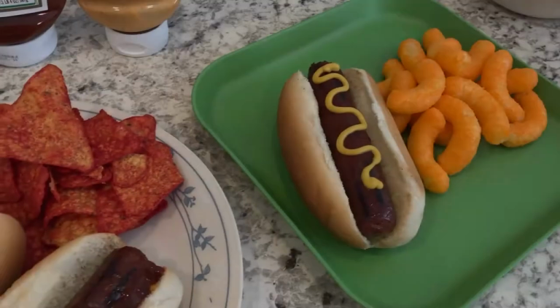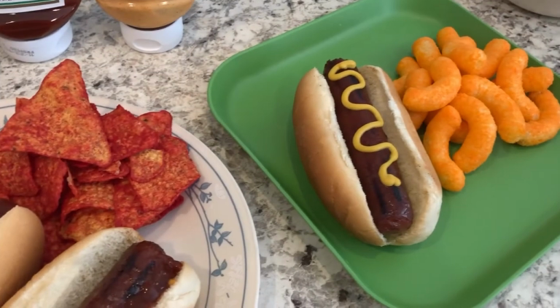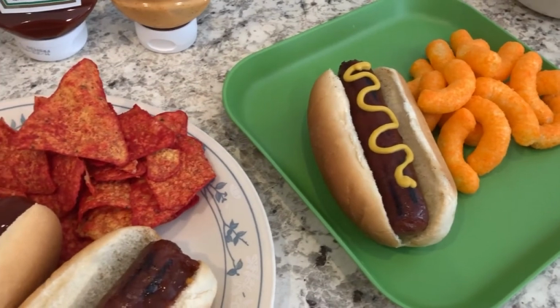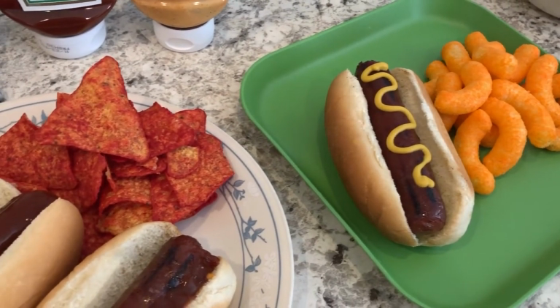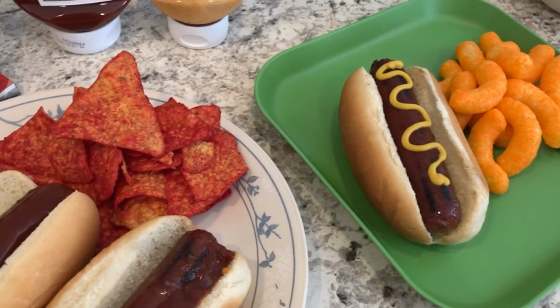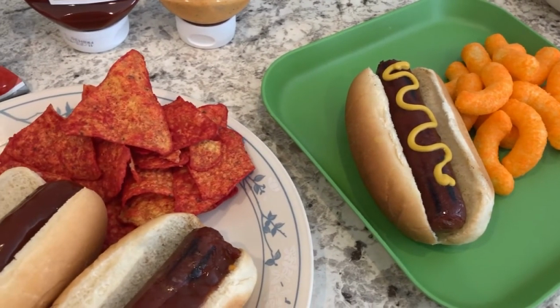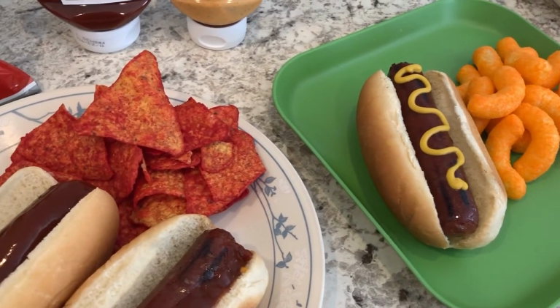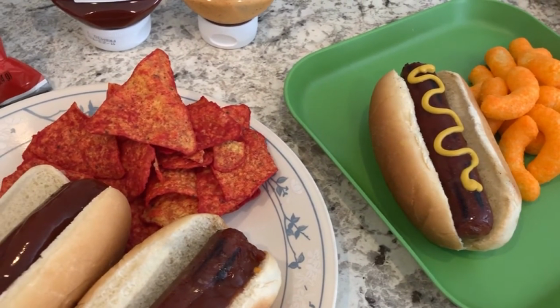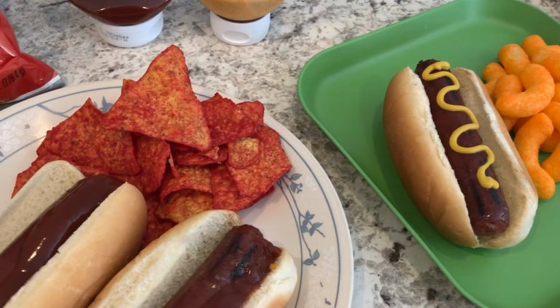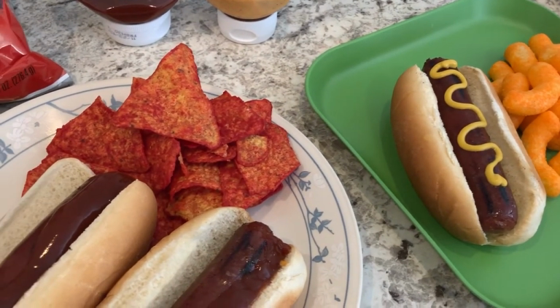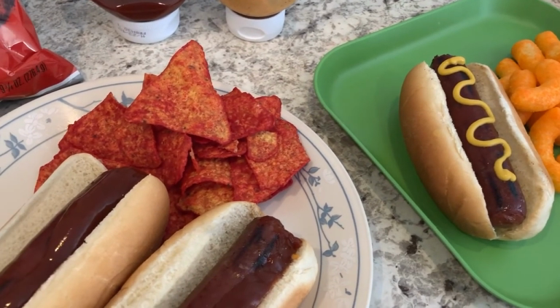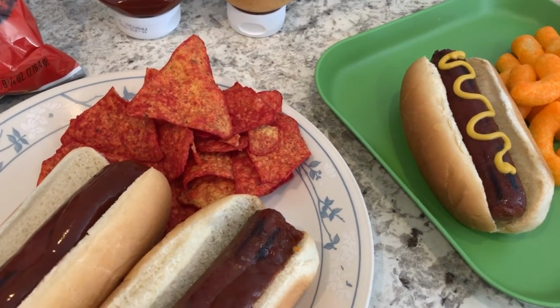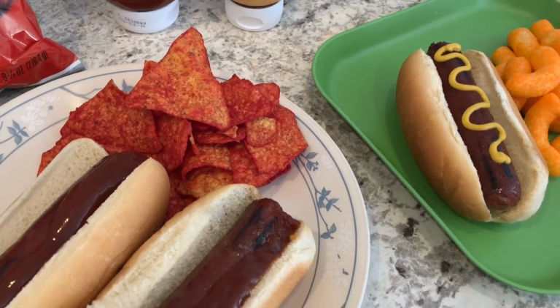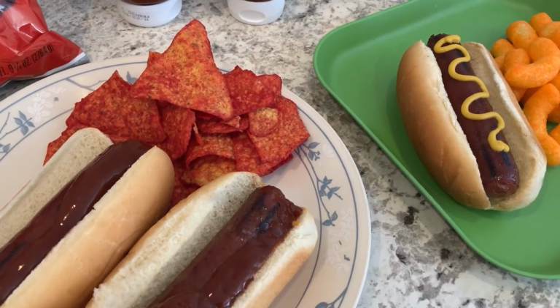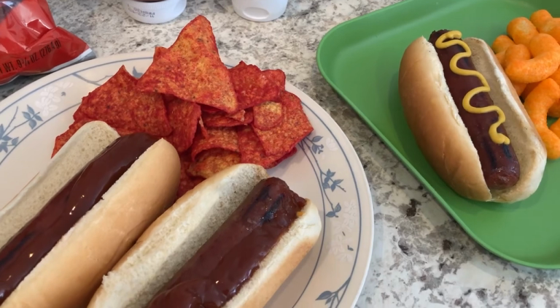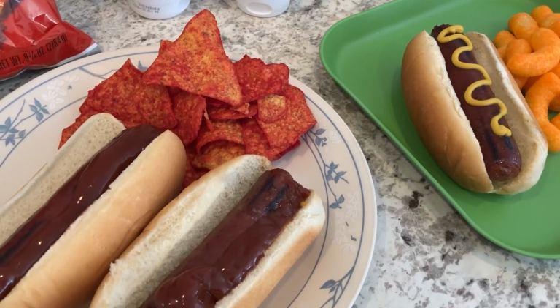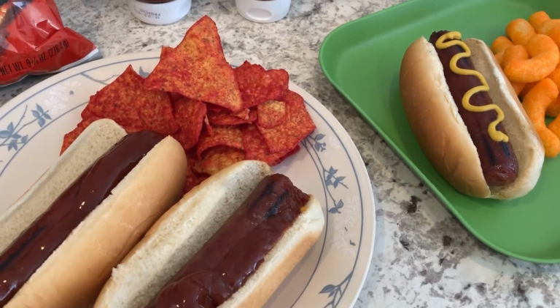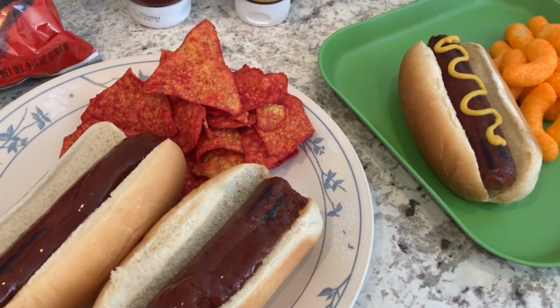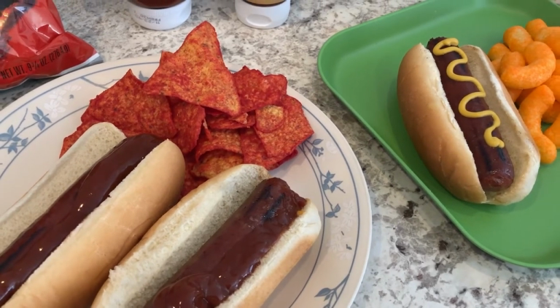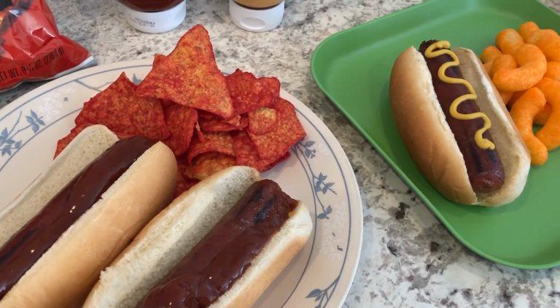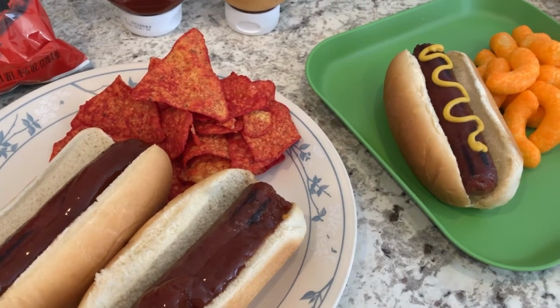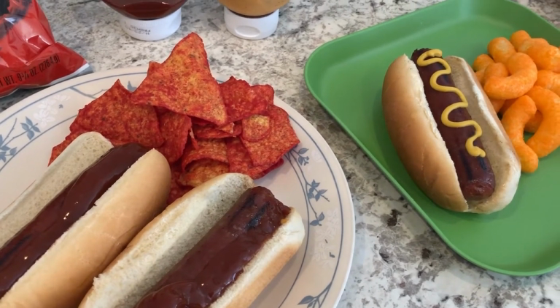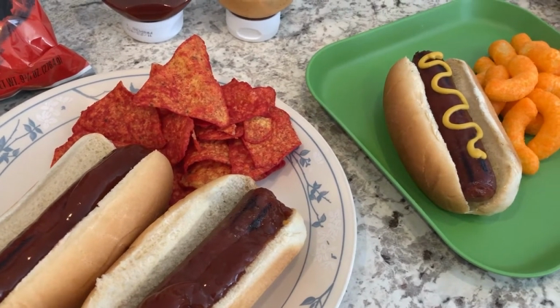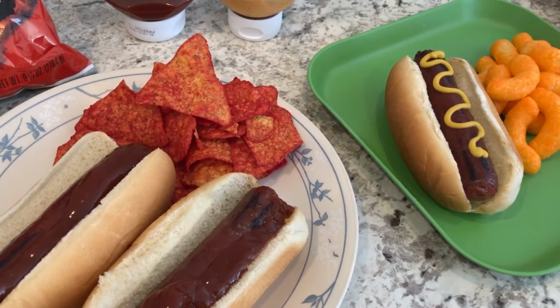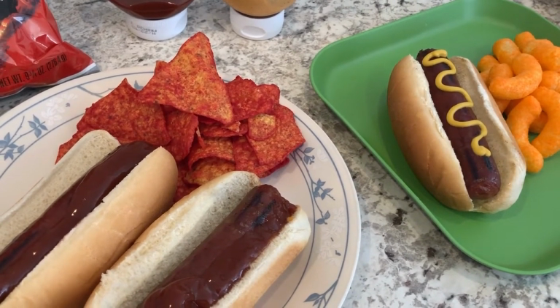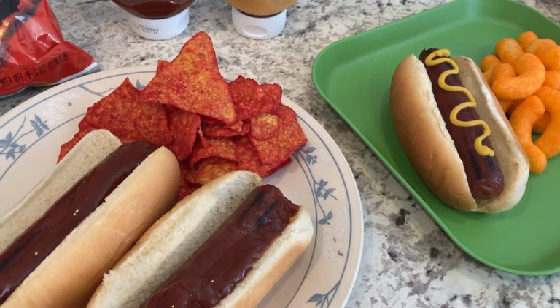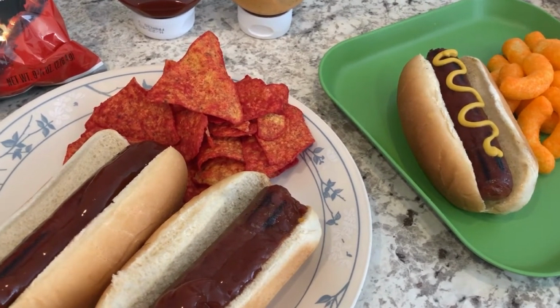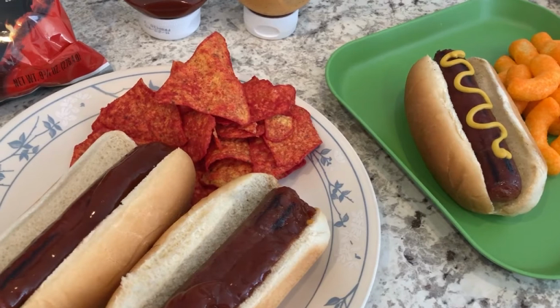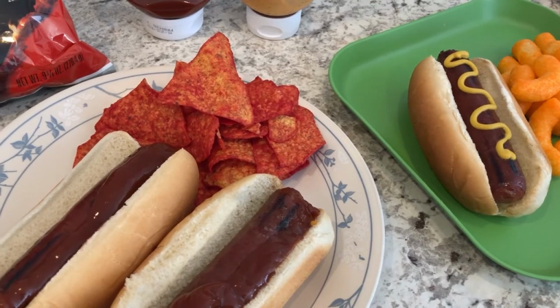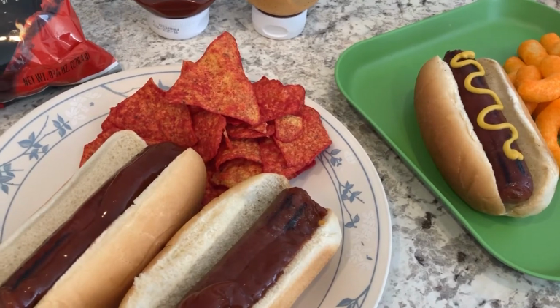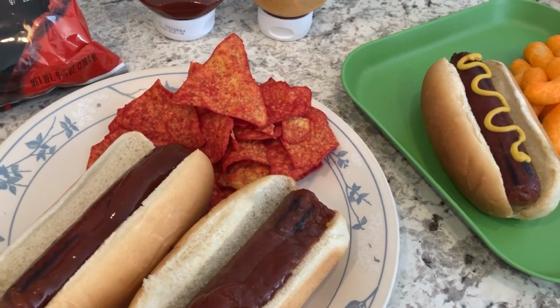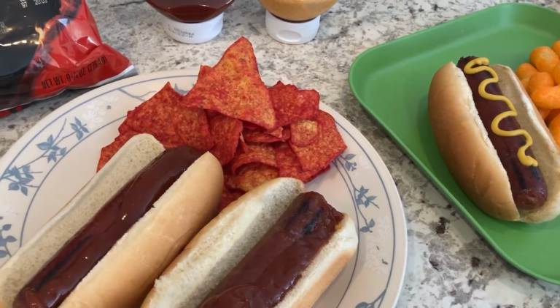Hey guys, welcome back to another week of what's for dinner. My name is Andrea with Foodimentary, adventures in food. Our channel is all about the food - we do taste tests, recipes, grocery hauls, and what's for dinner.